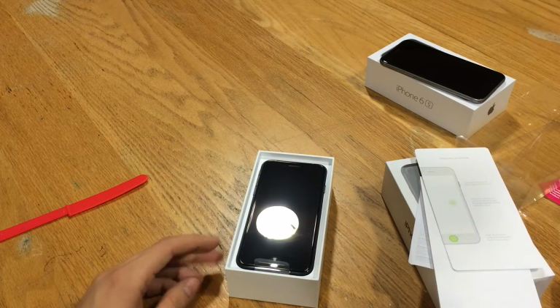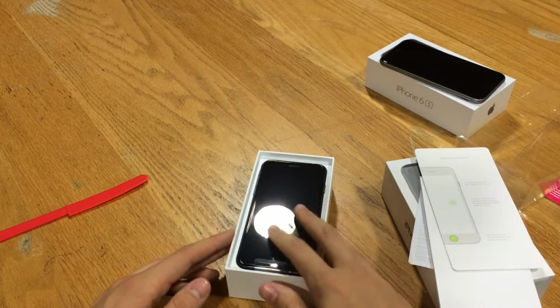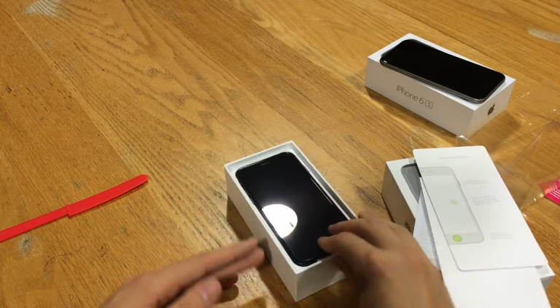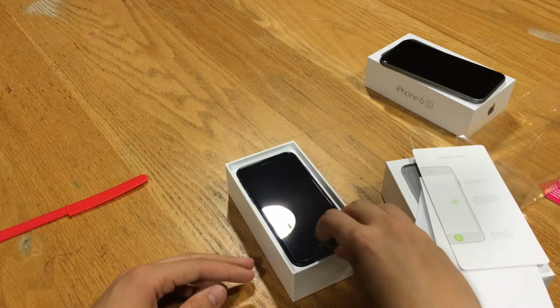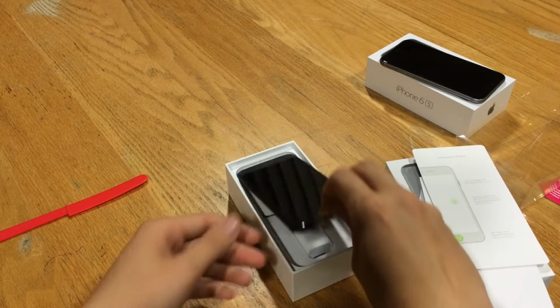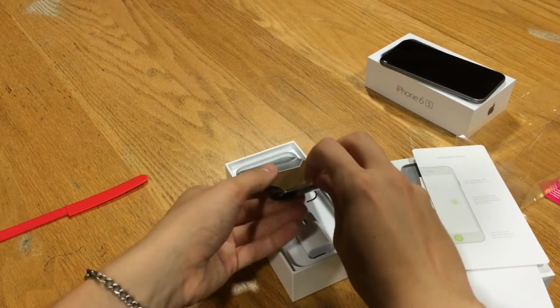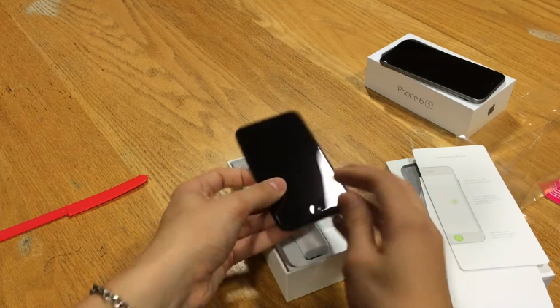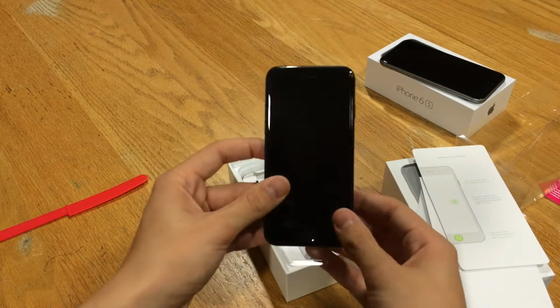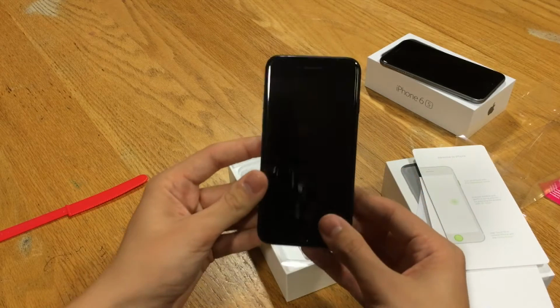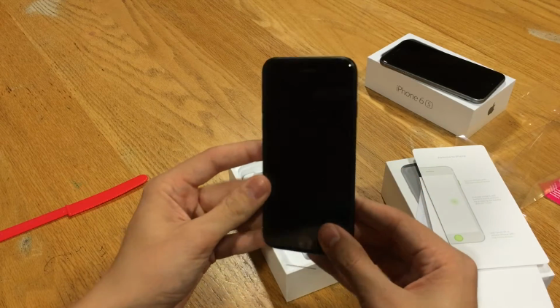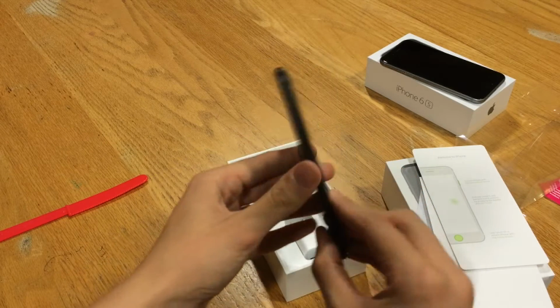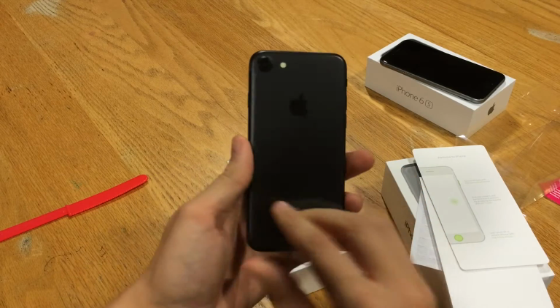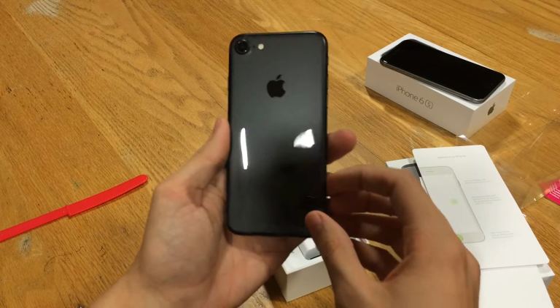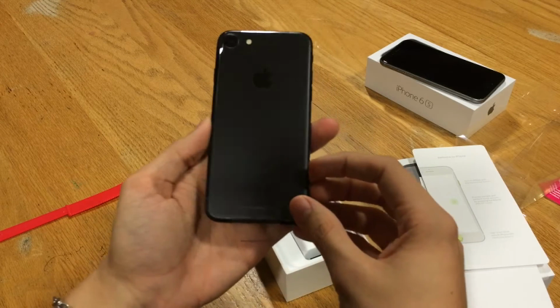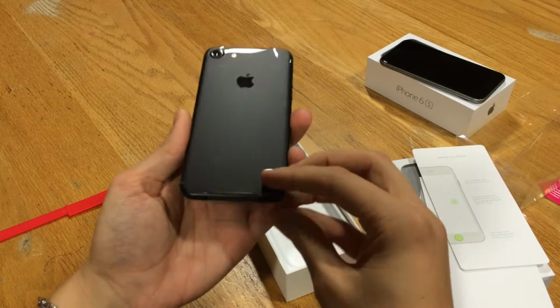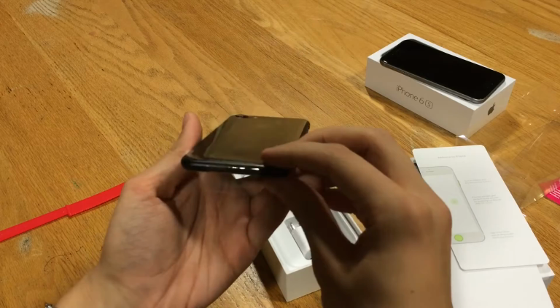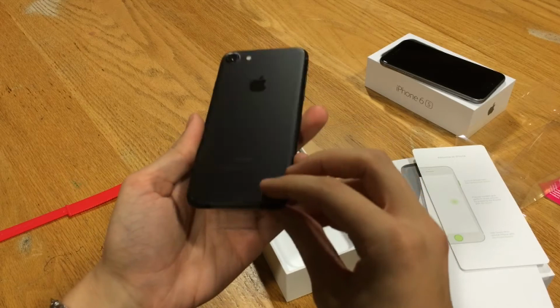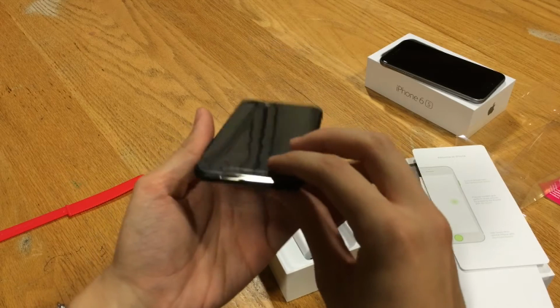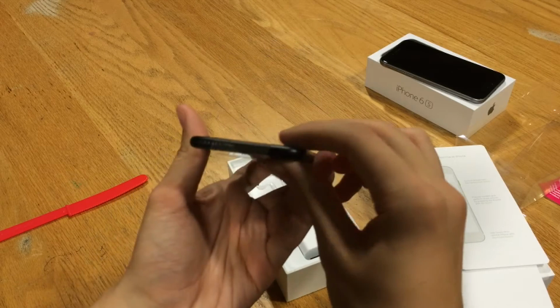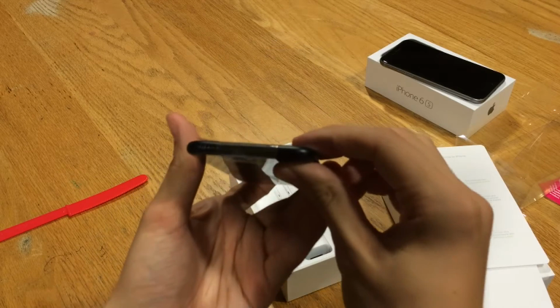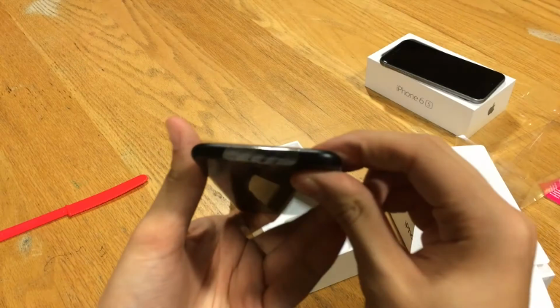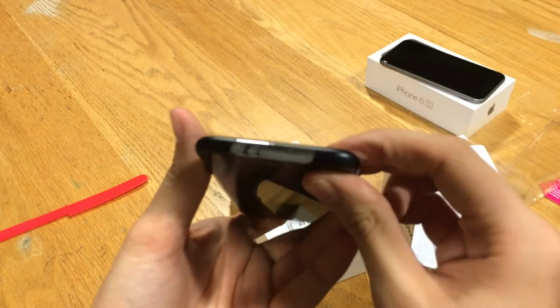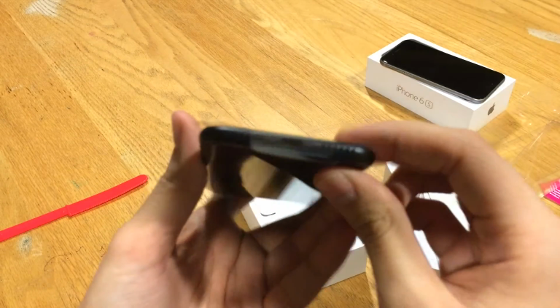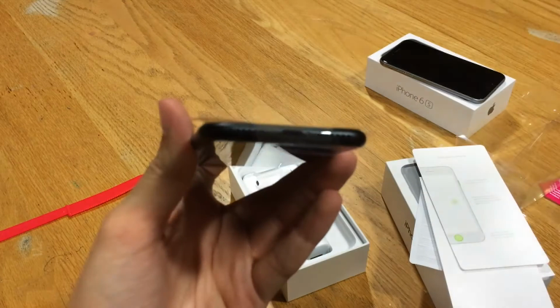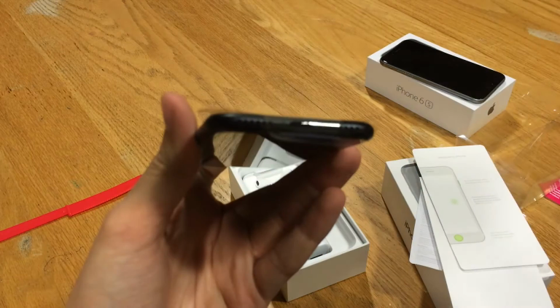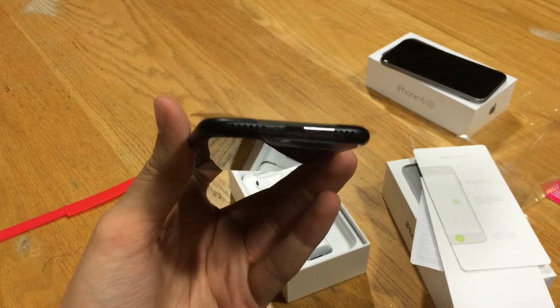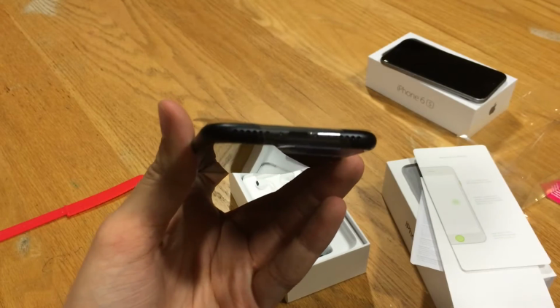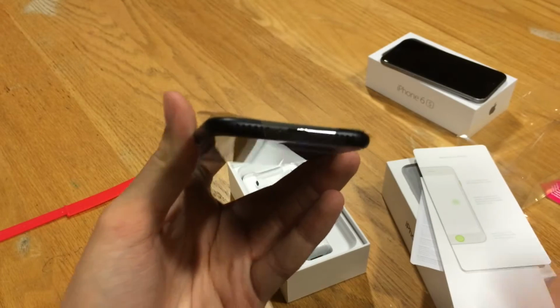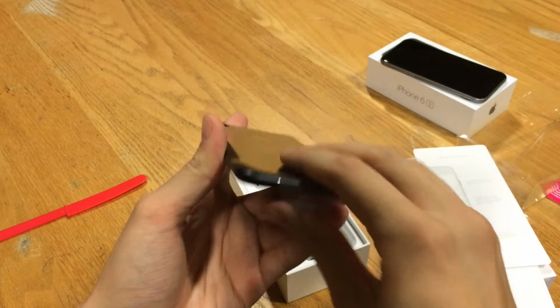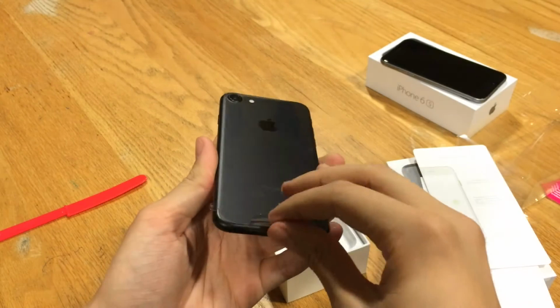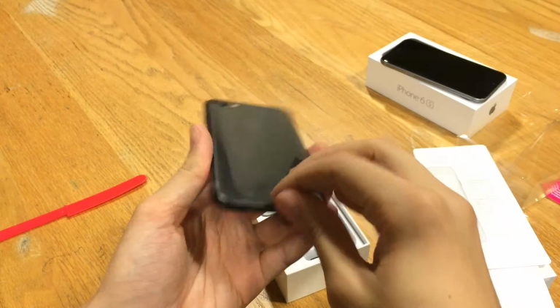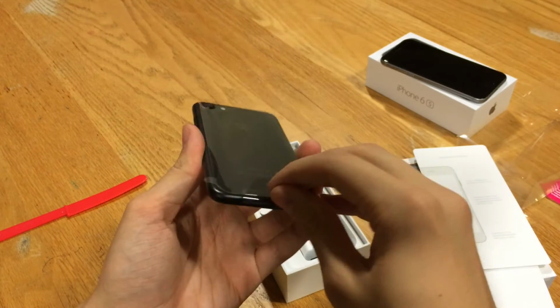And of course then we have the iPhone right here — this is the iPhone 7, looks absolutely great in person. Of course, no headphone jack down there as you can see. Let's go ahead and peel off the plastic.